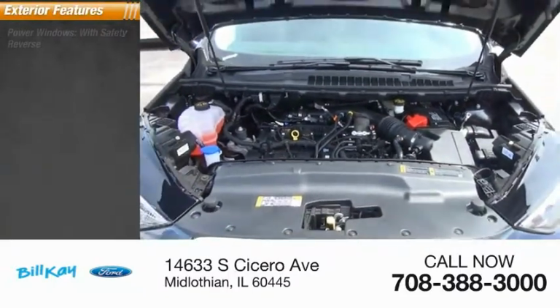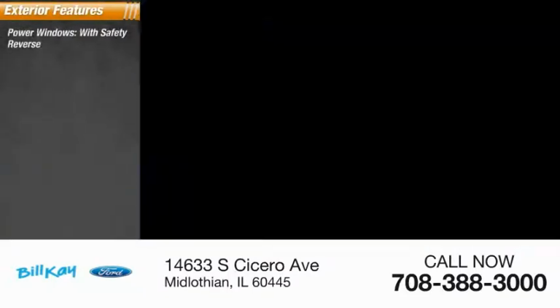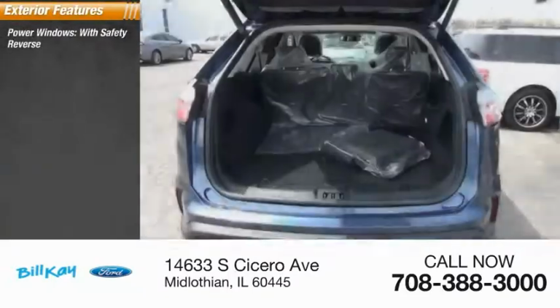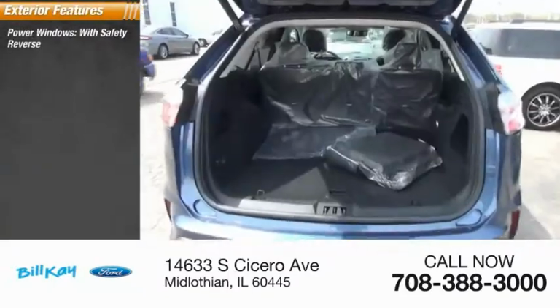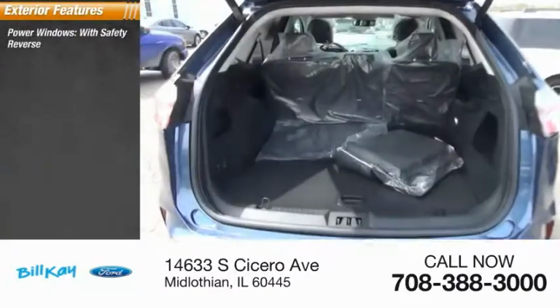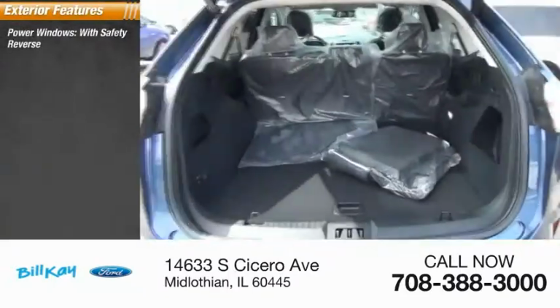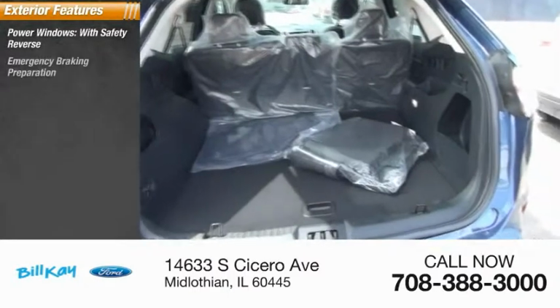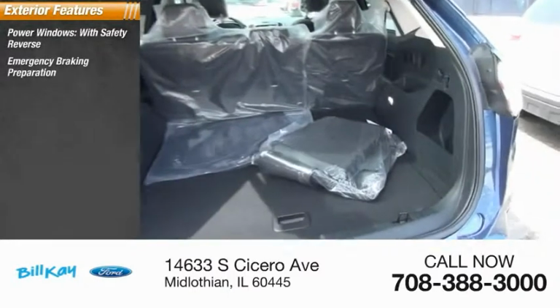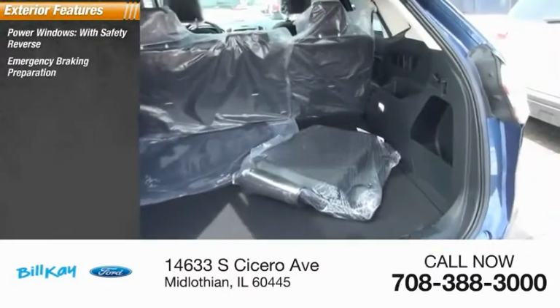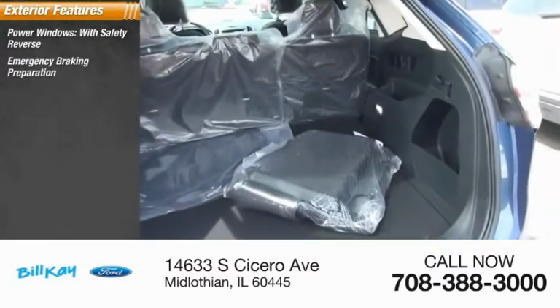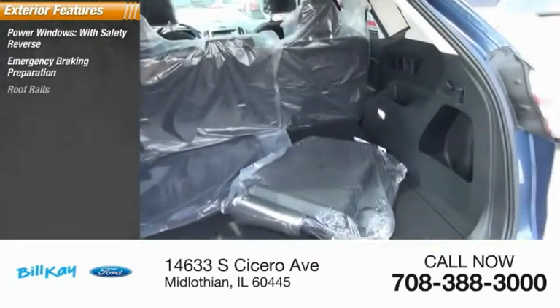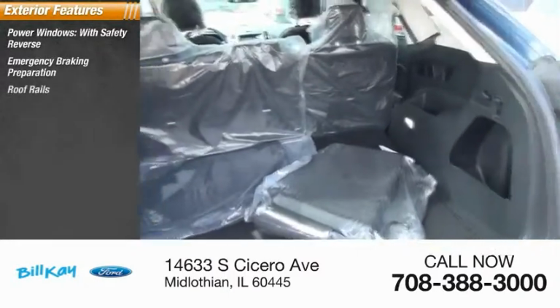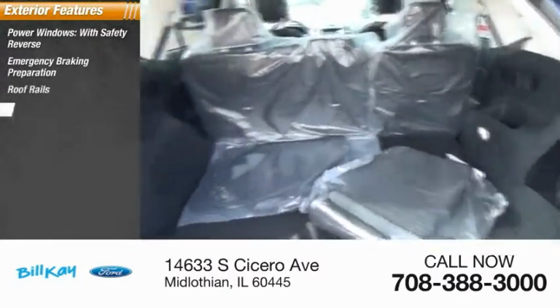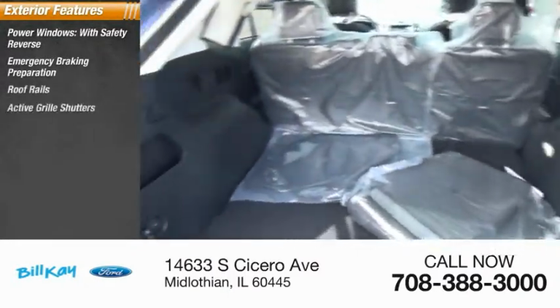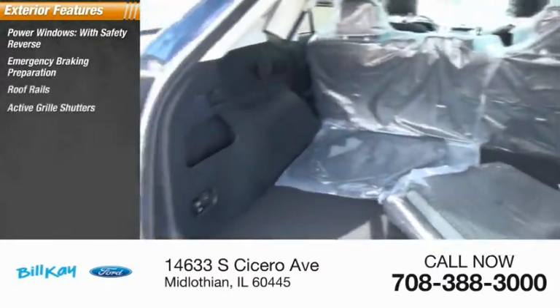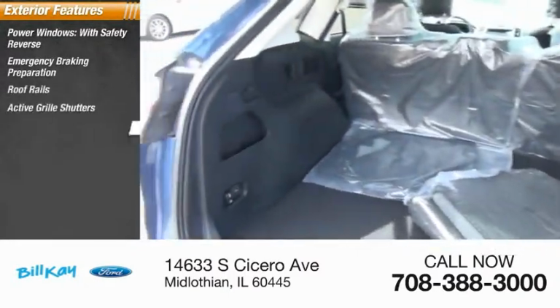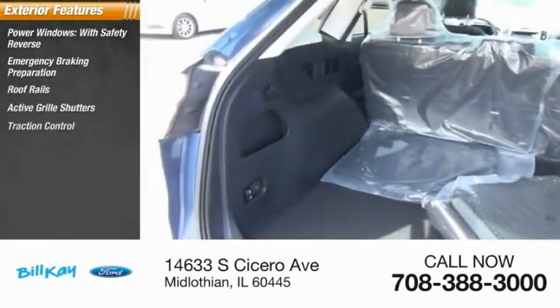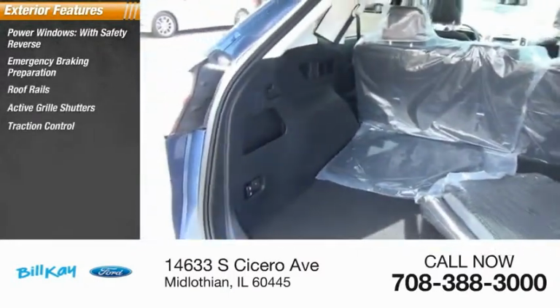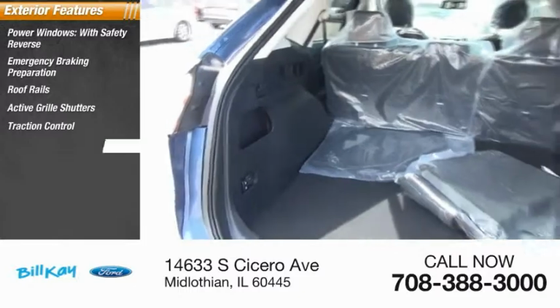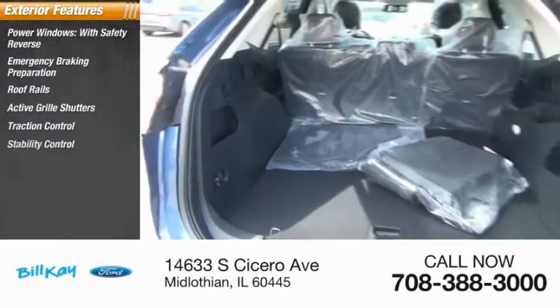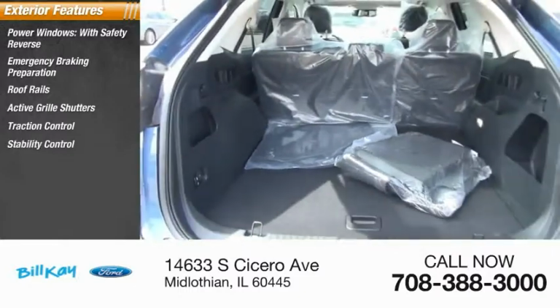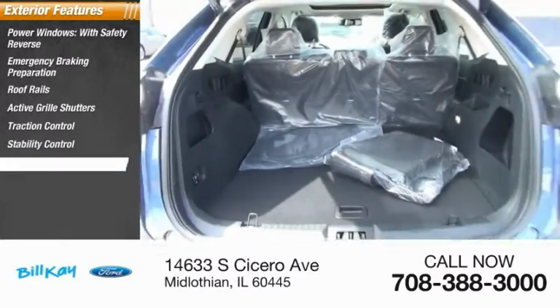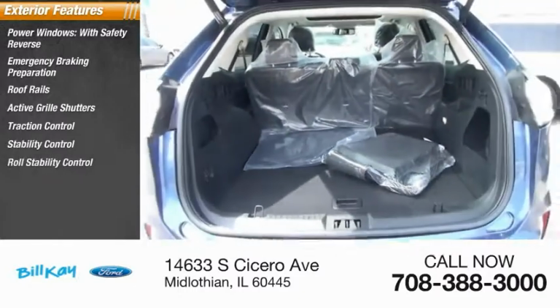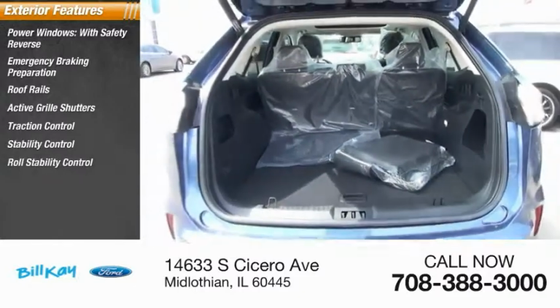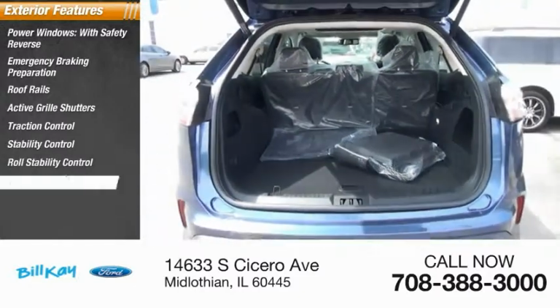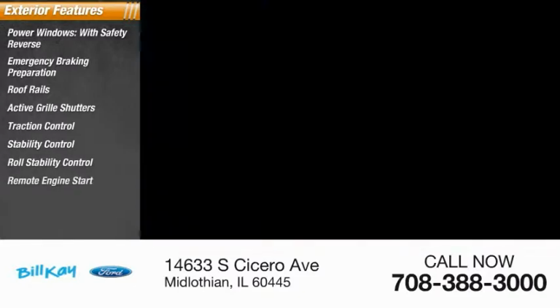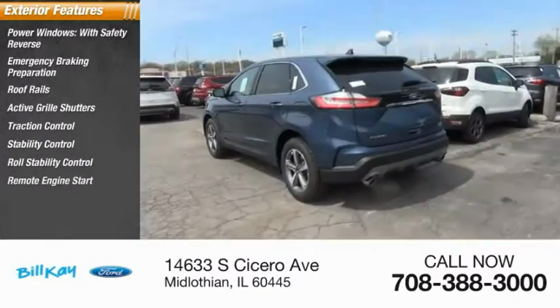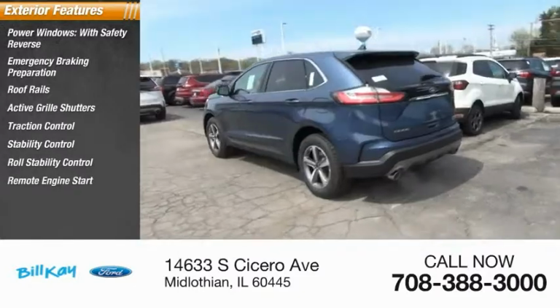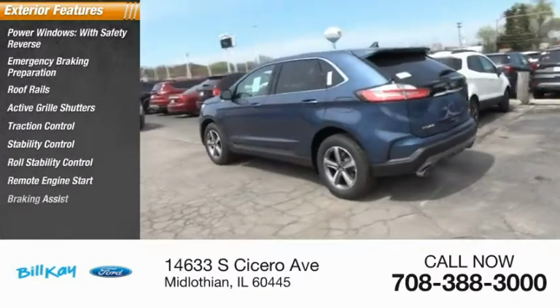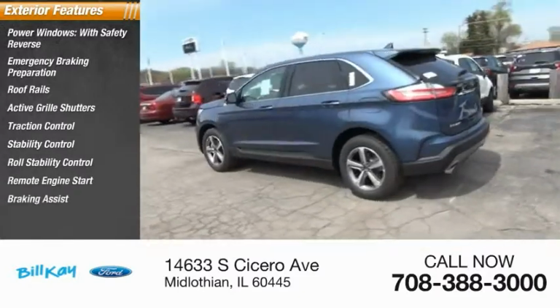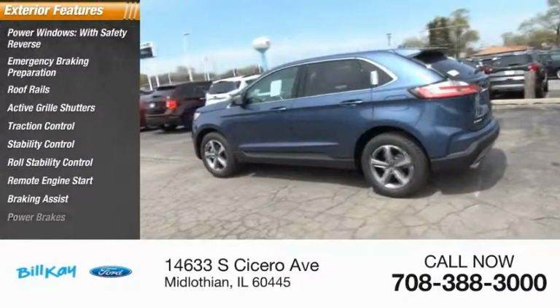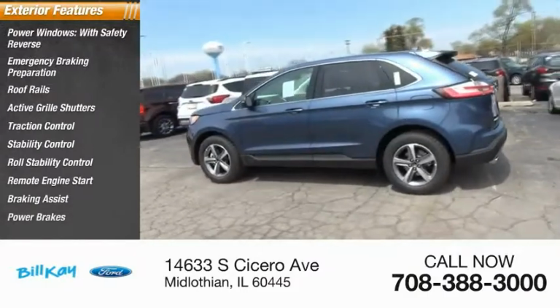Power windows with safety reverse, emergency braking preparation, roof rails, active grille shutters, traction control, stability control, roll stability control, remote engine start, braking assist, and power brakes.